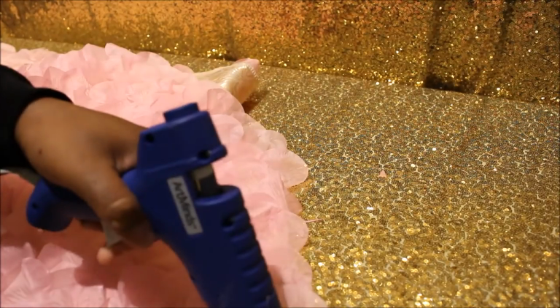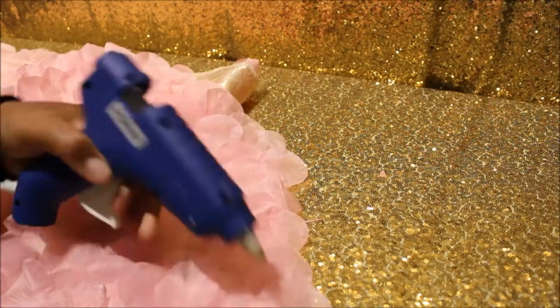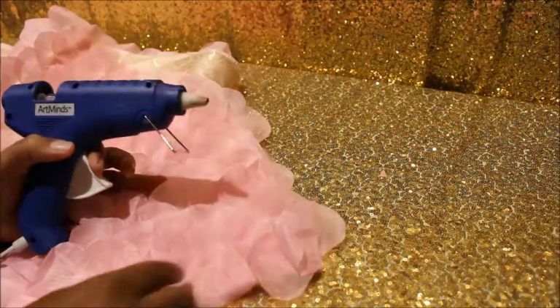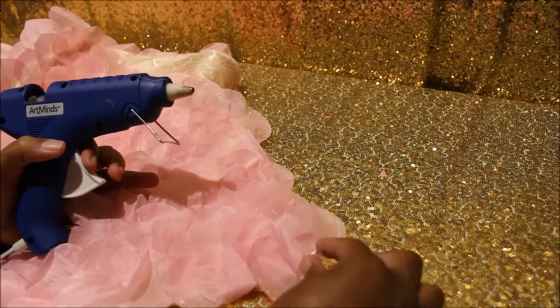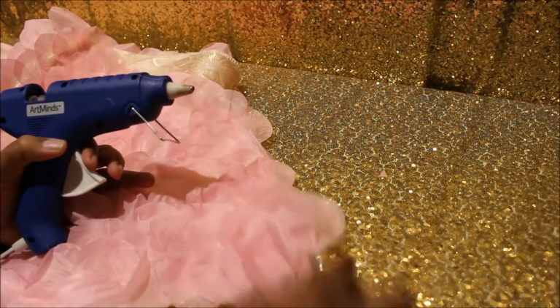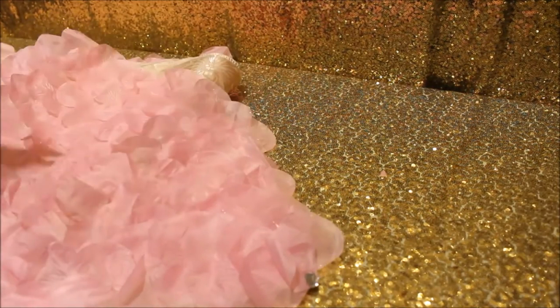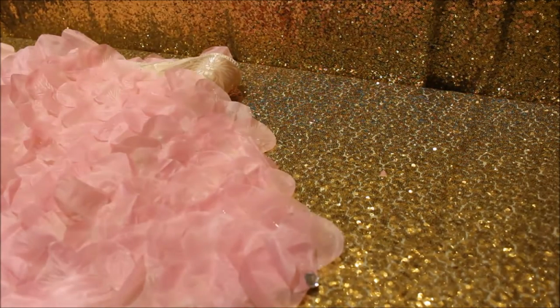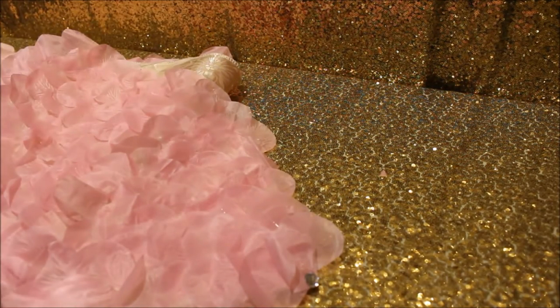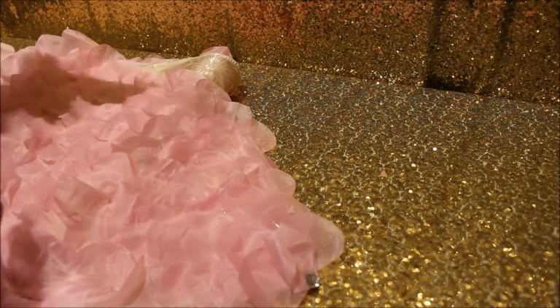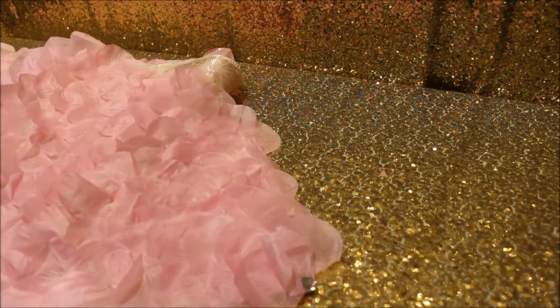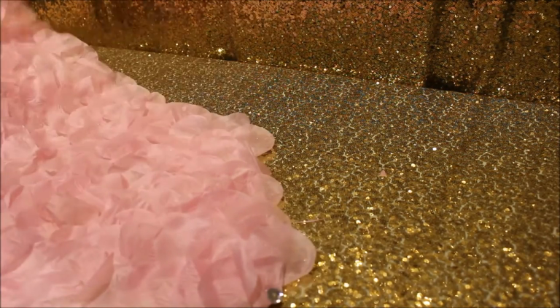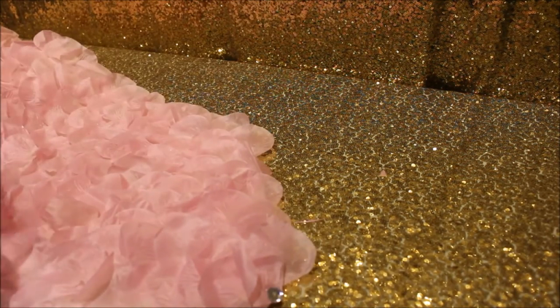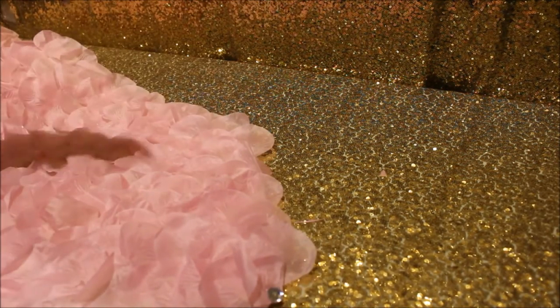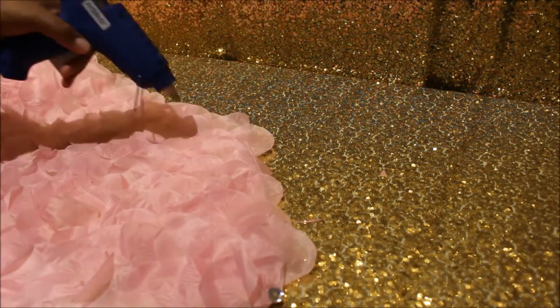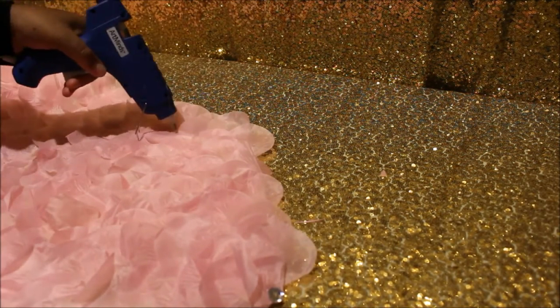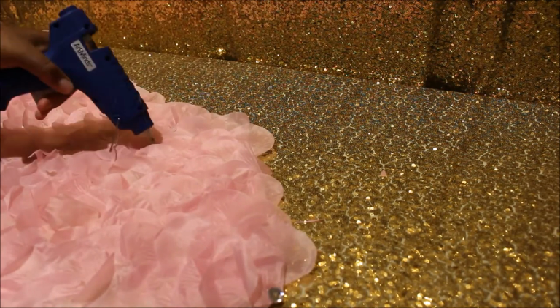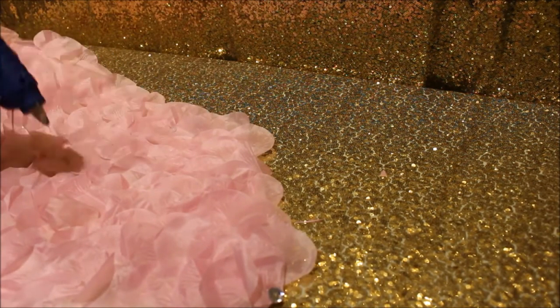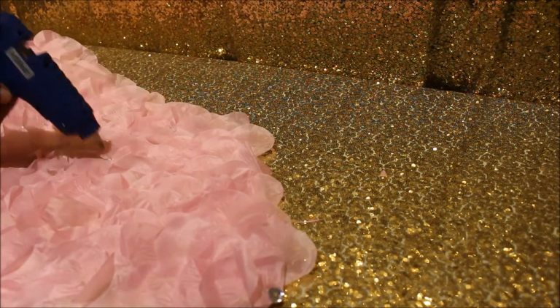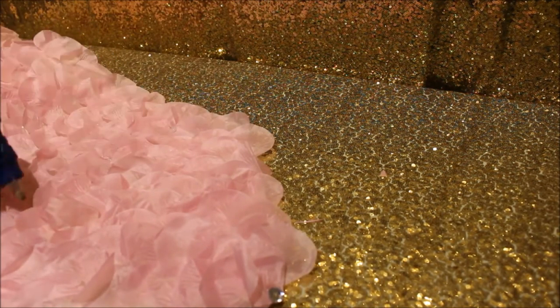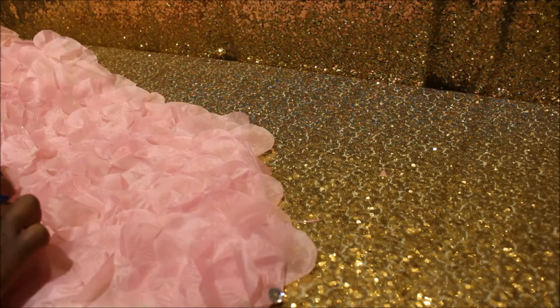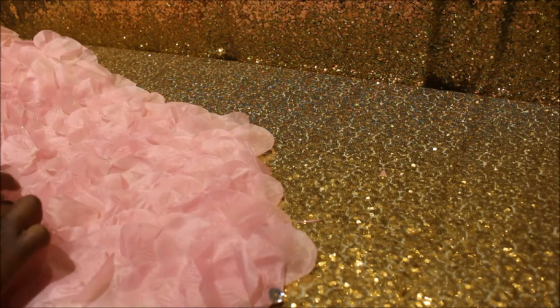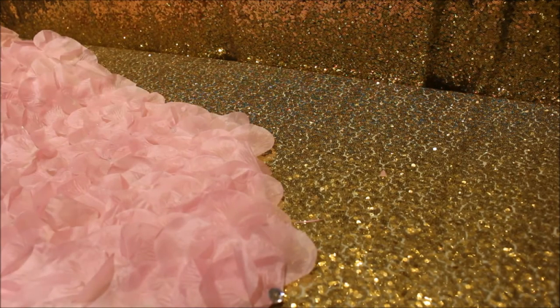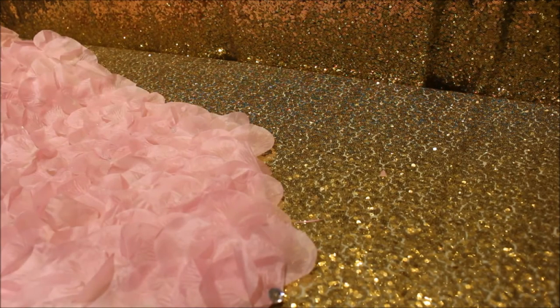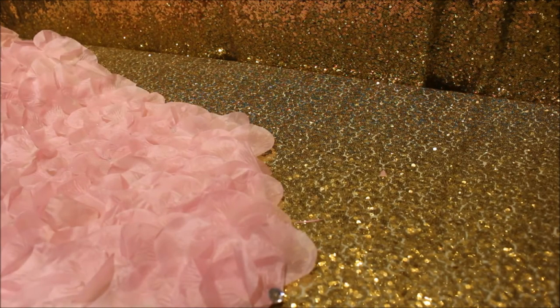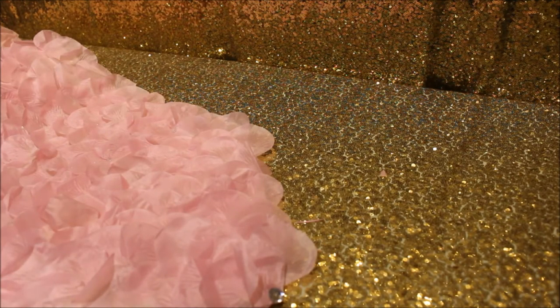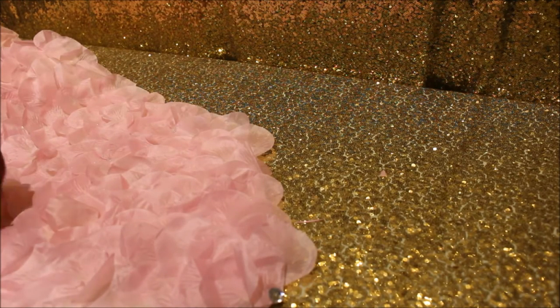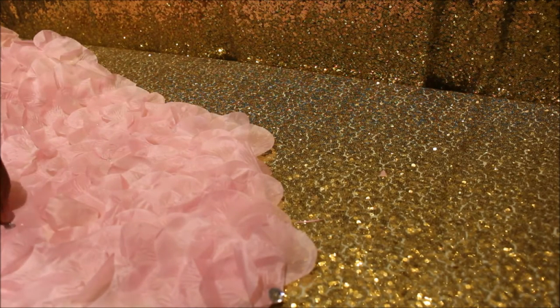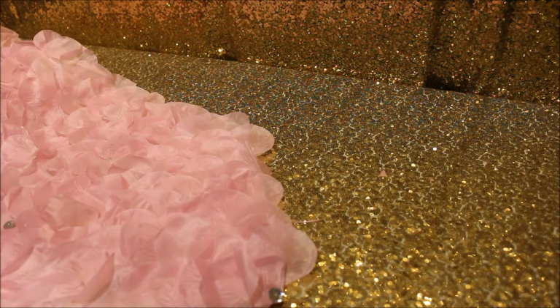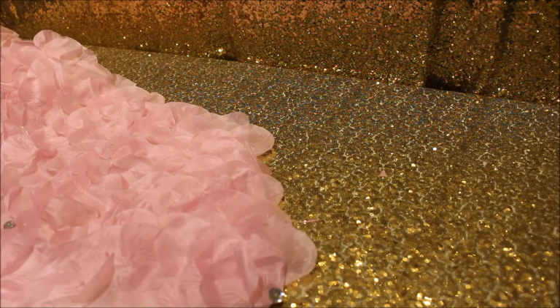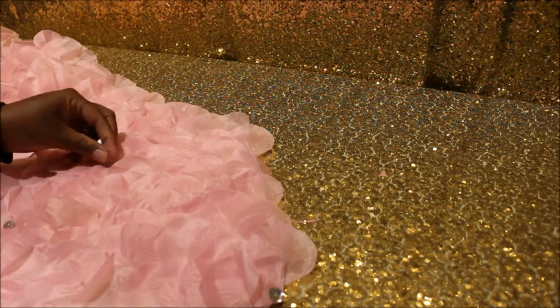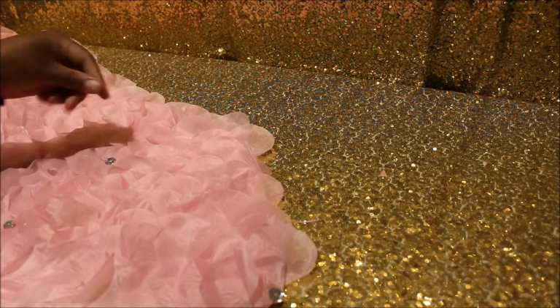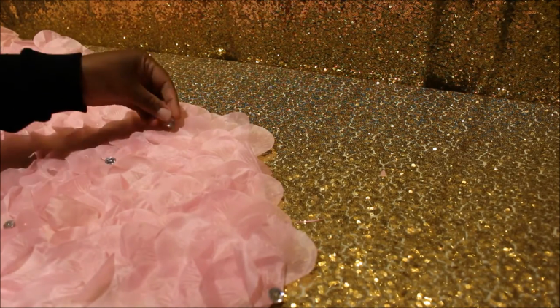In this part, I'm just adding on embellishments, little pedazoles here and there. I just wanted to do this because I like the little sparkle, but it's totally optional — you do not have to do this.